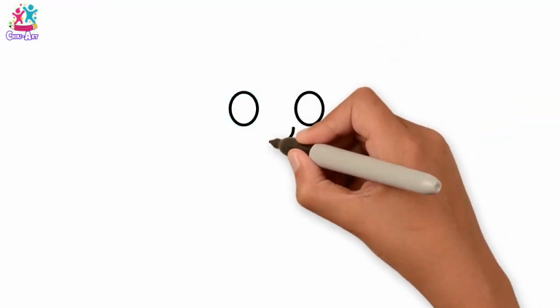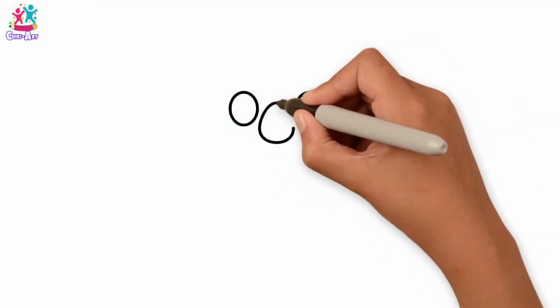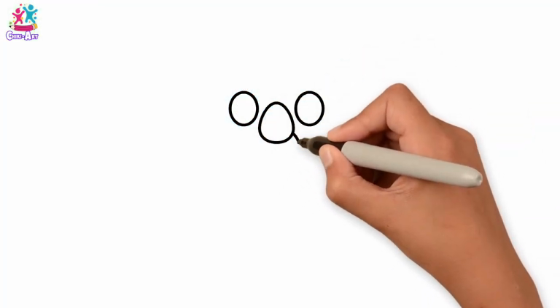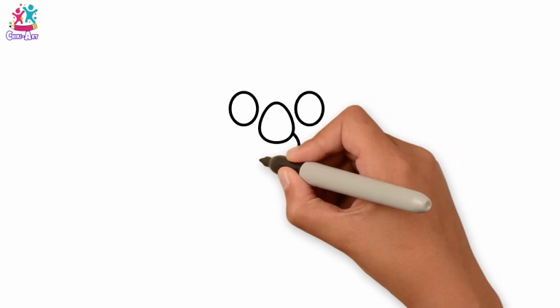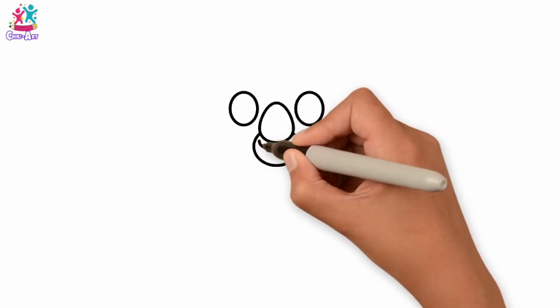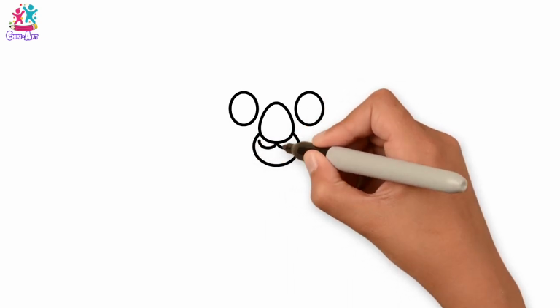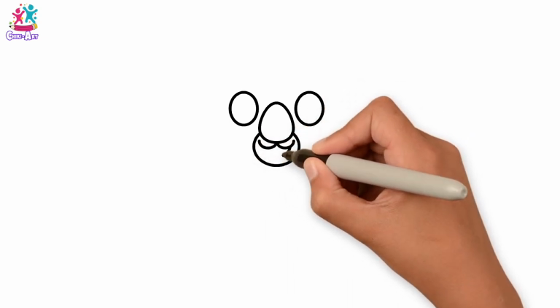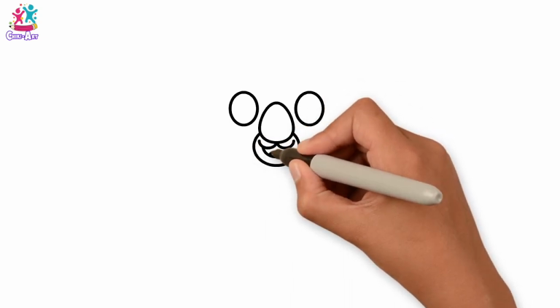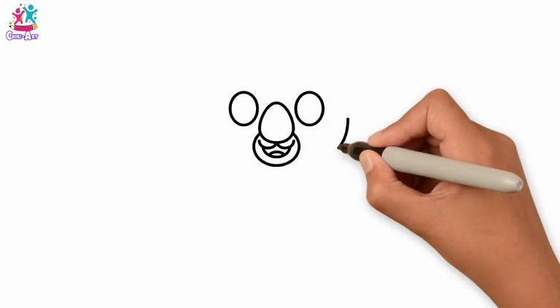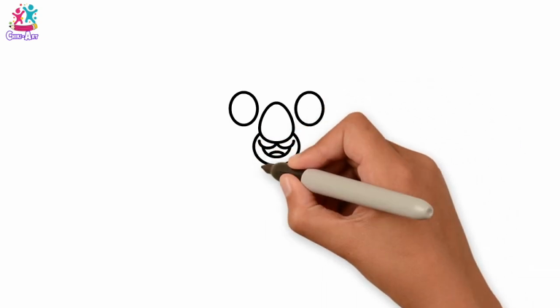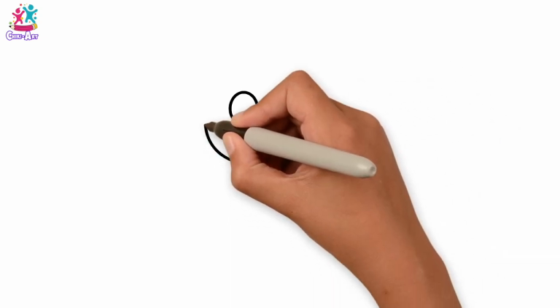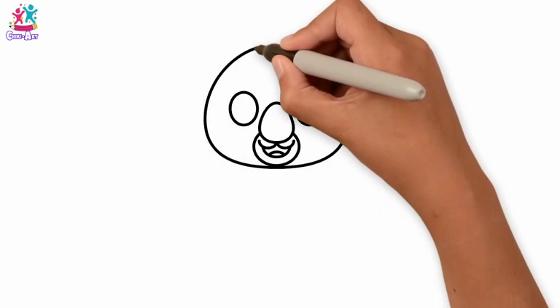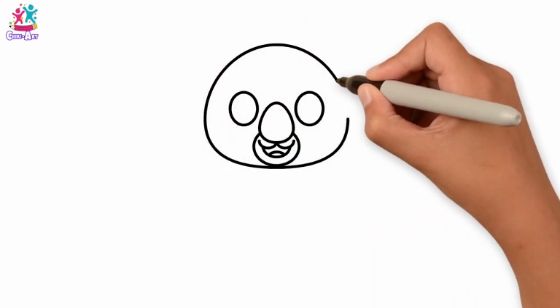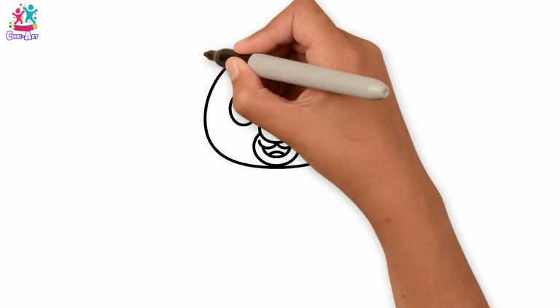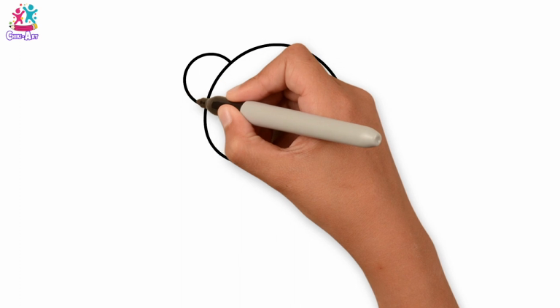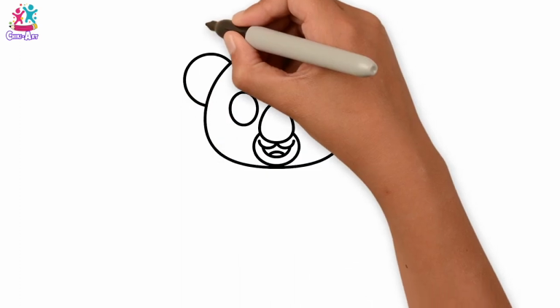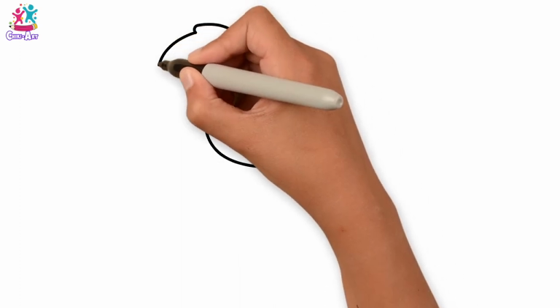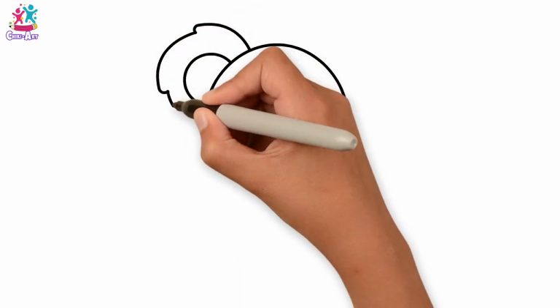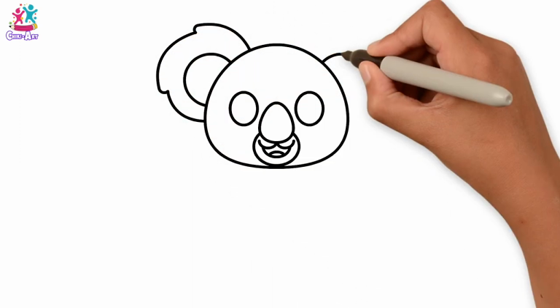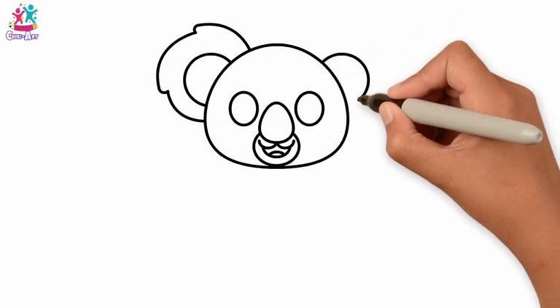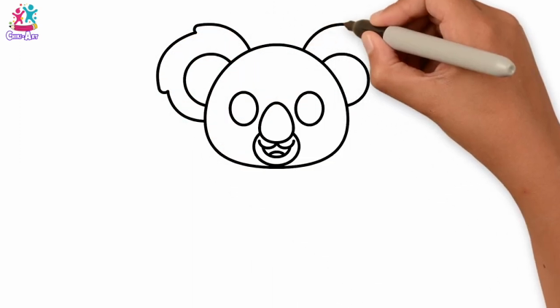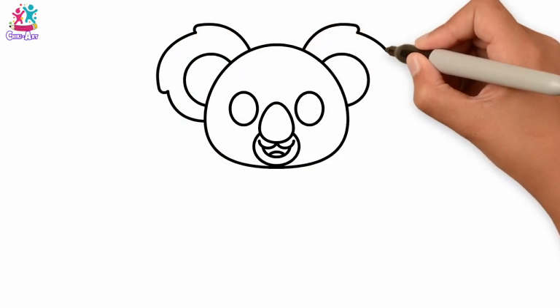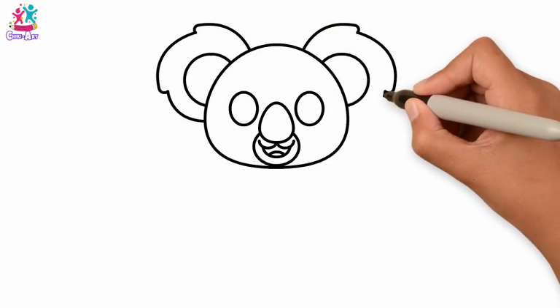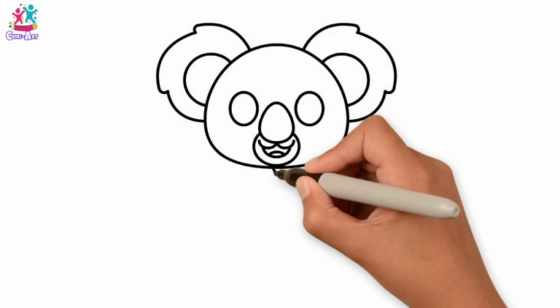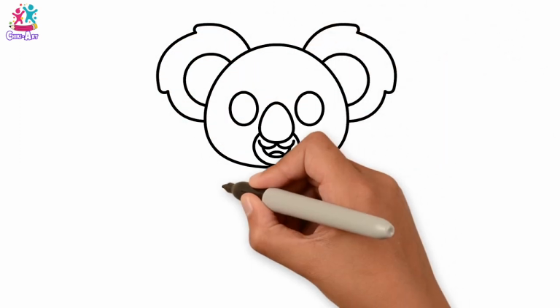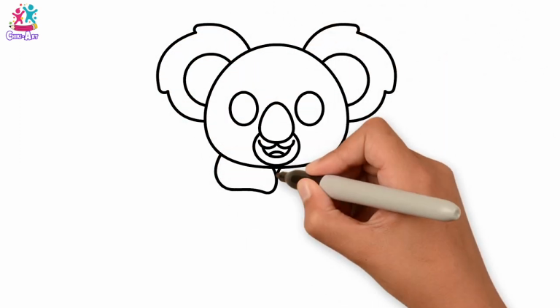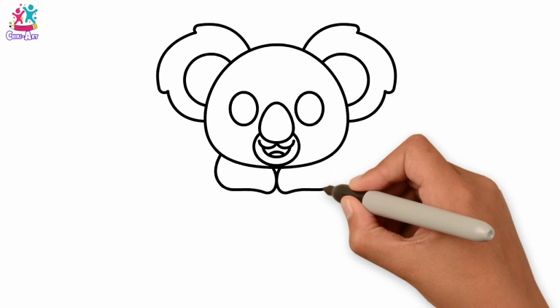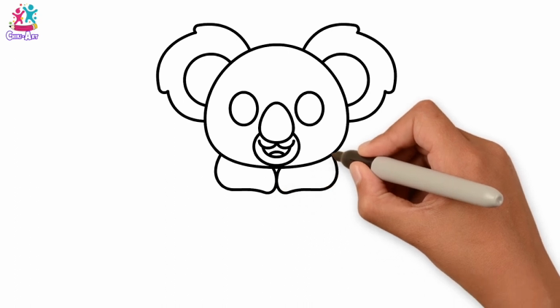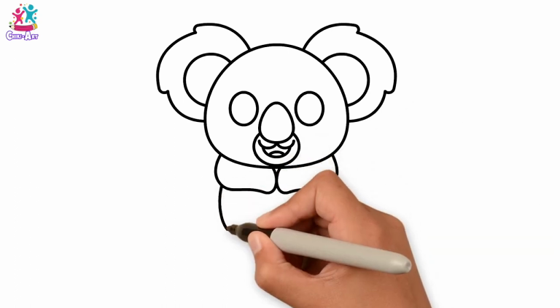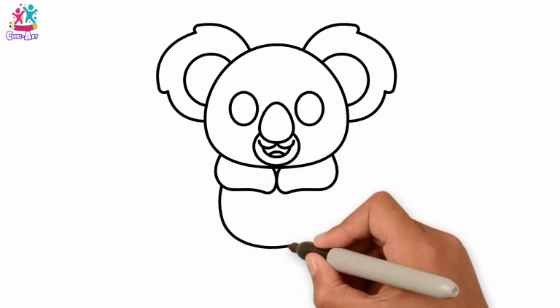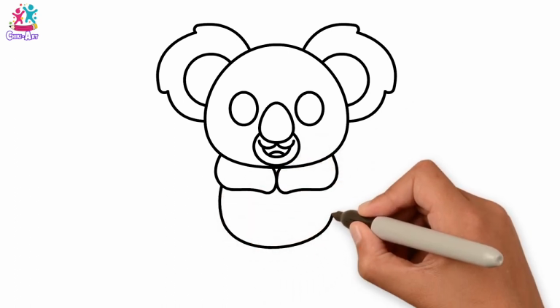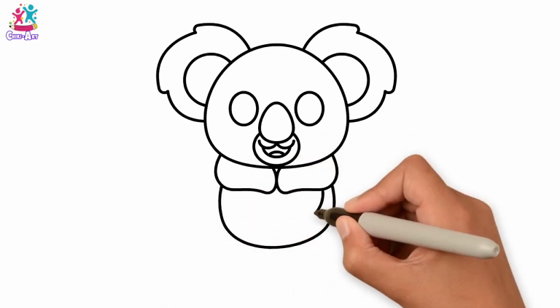Let's start with the eyes, and the nose, and the mouth. Face, and the ears. They're a bit fluffy around the edge. Next we go for the body.